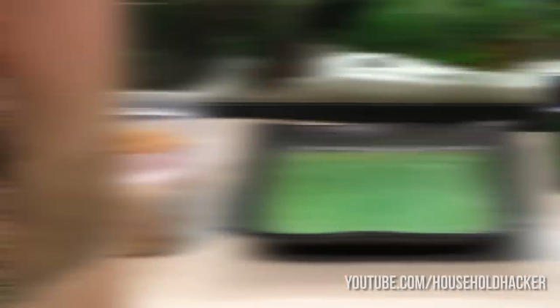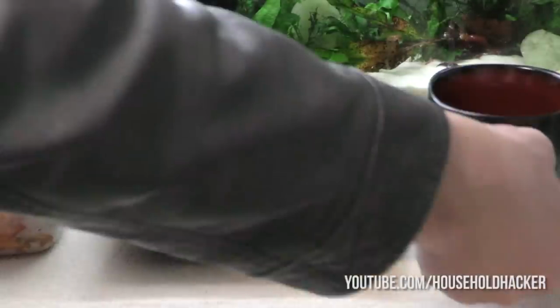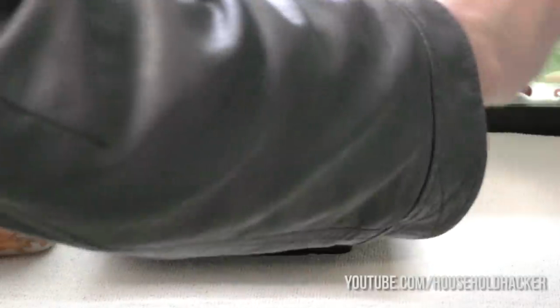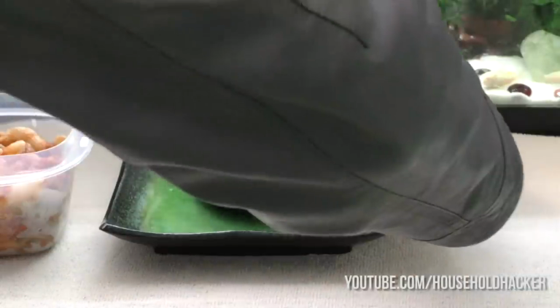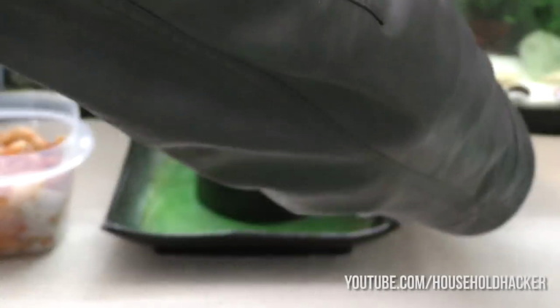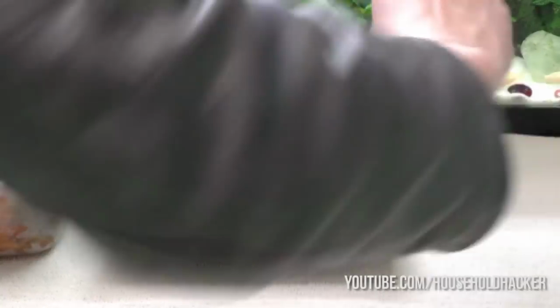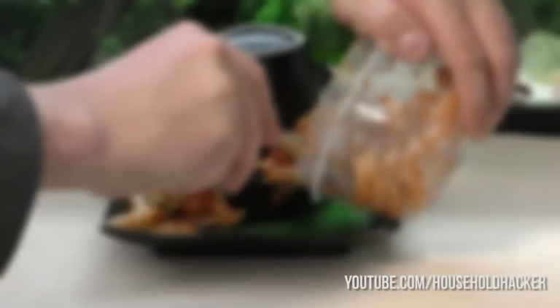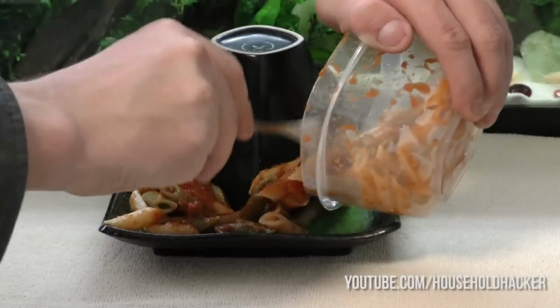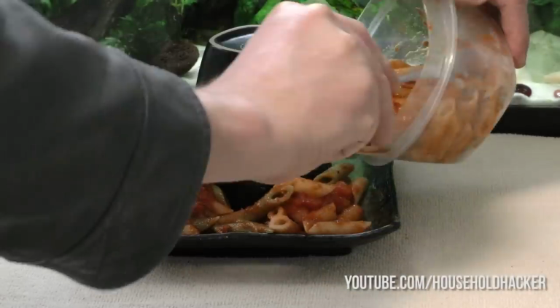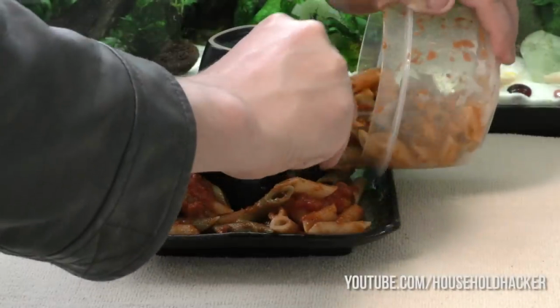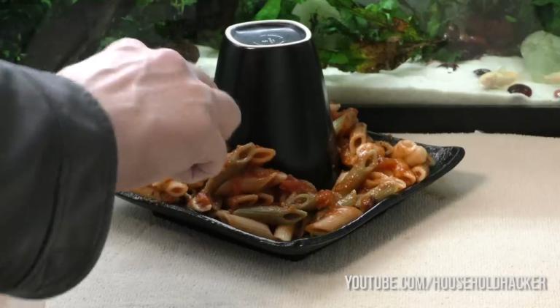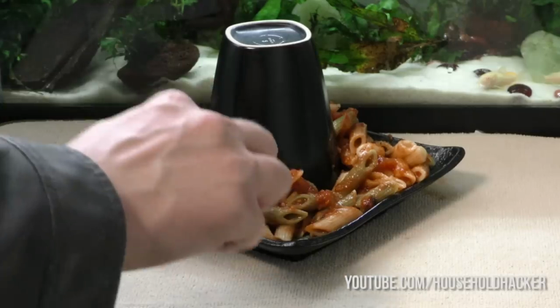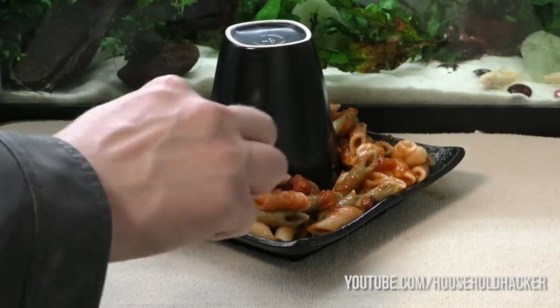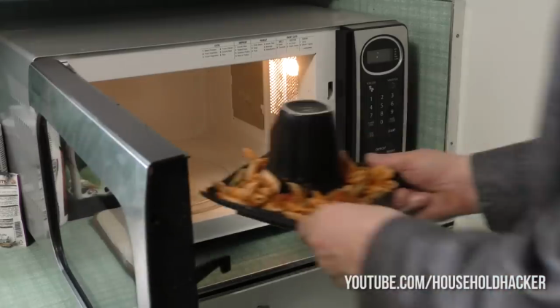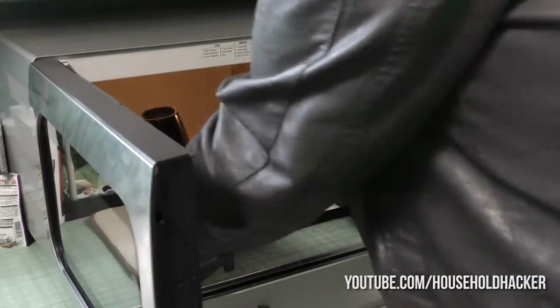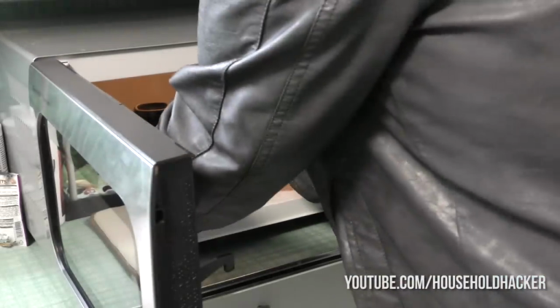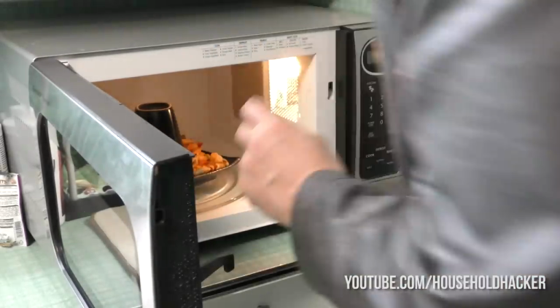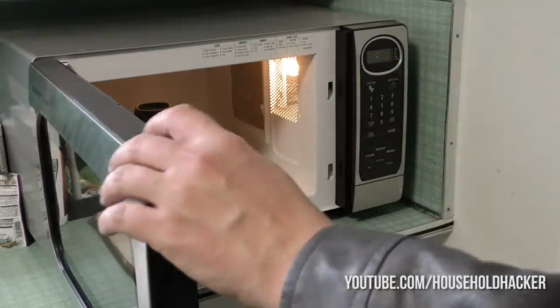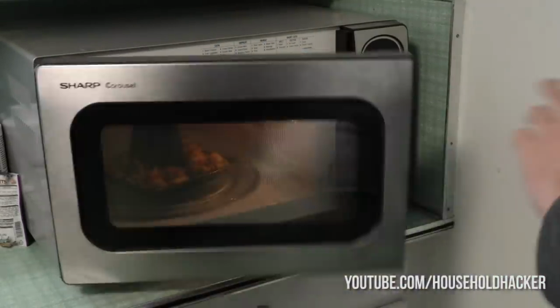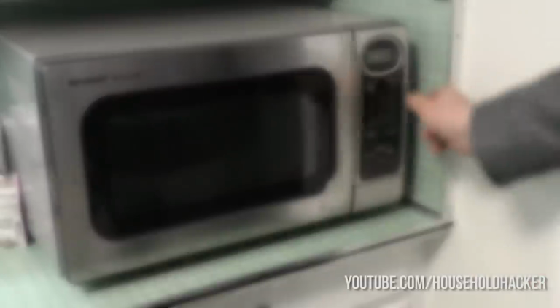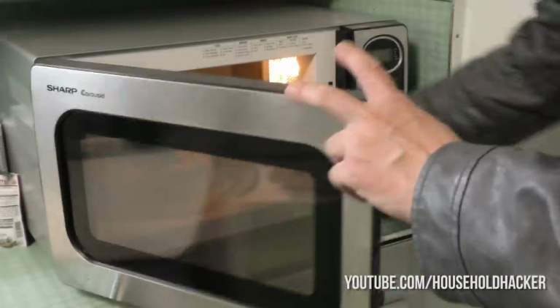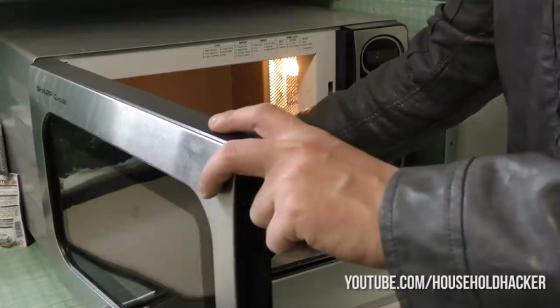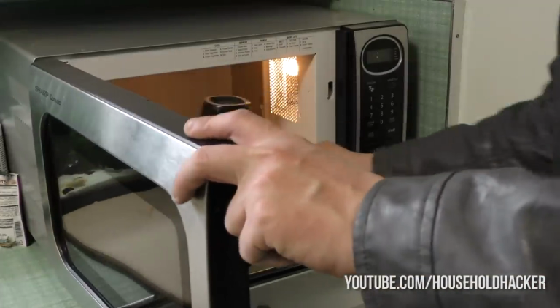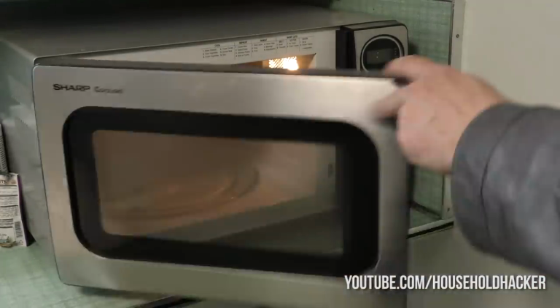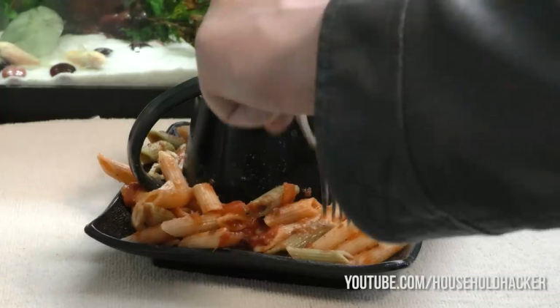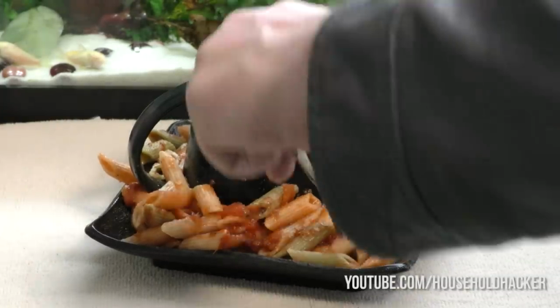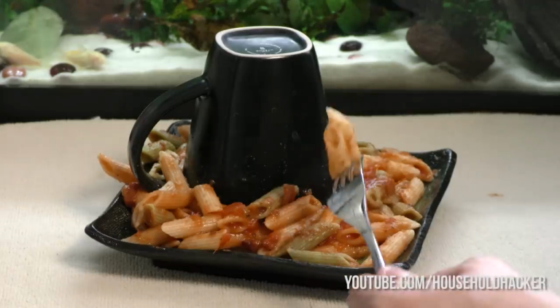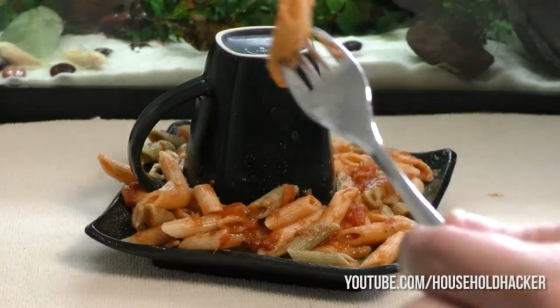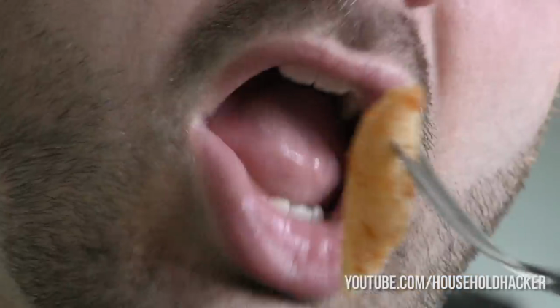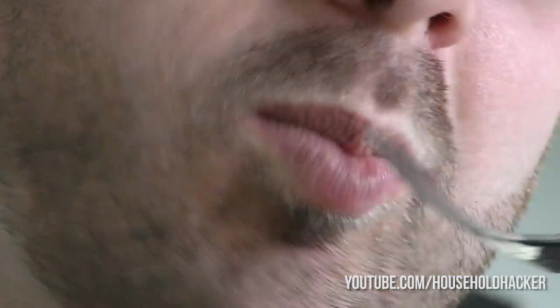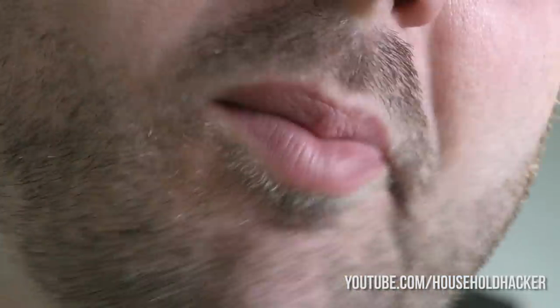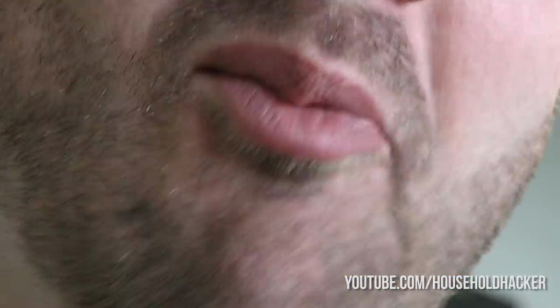Here's another great way to reheat food without losing flavor. Place a mug or cup on your plate and surround it with your food. Simply reheat the items as usual — this removes the dead spot in the center. Your food will come out delicious and thoroughly cooked on all ends. It's simple but effective.